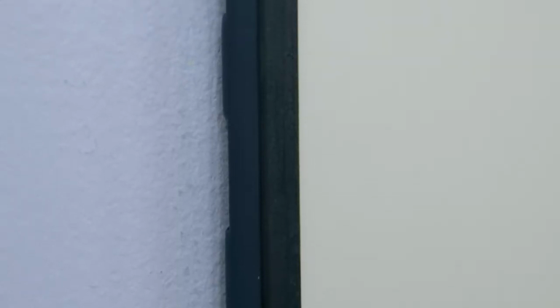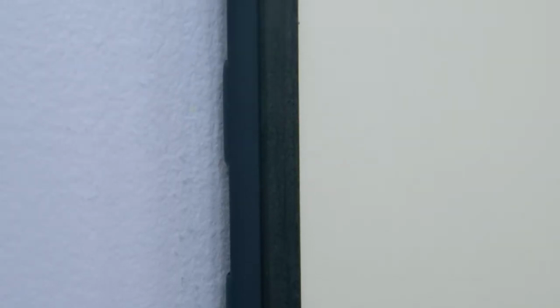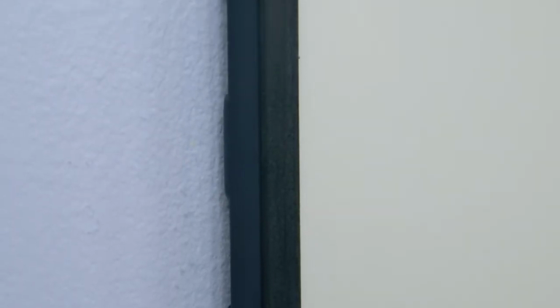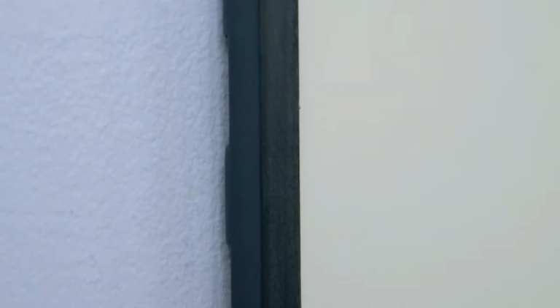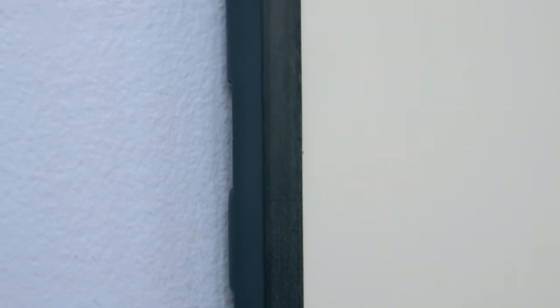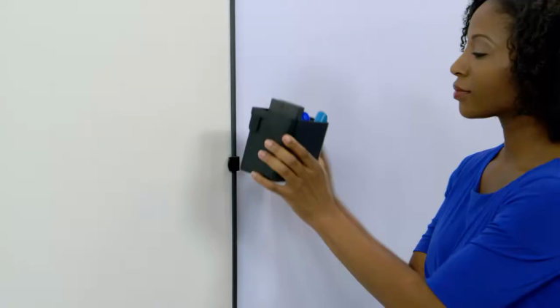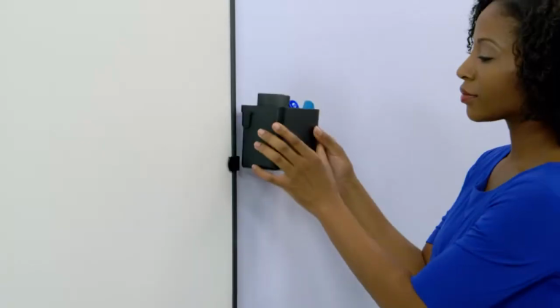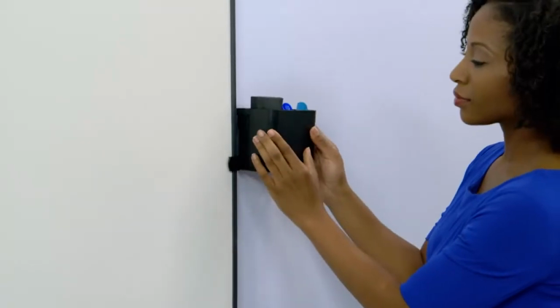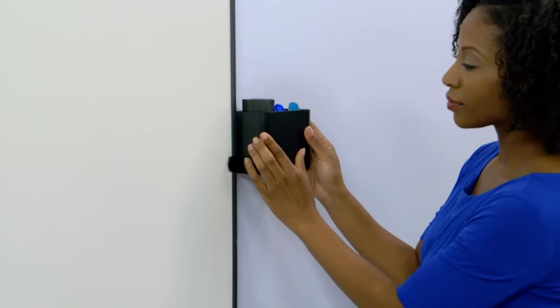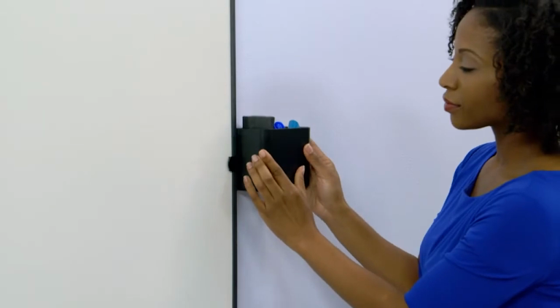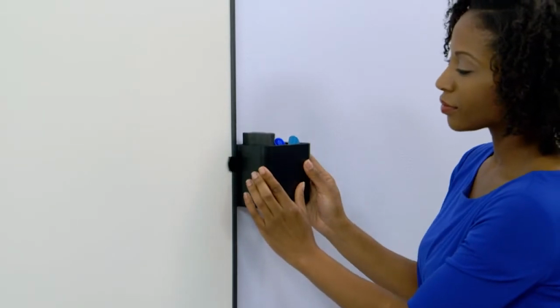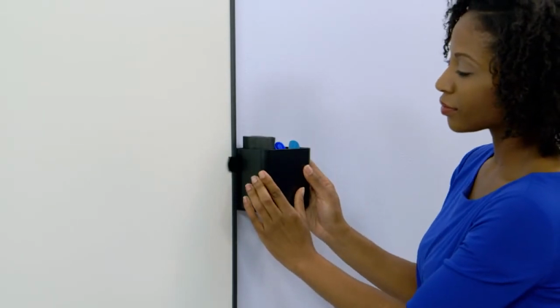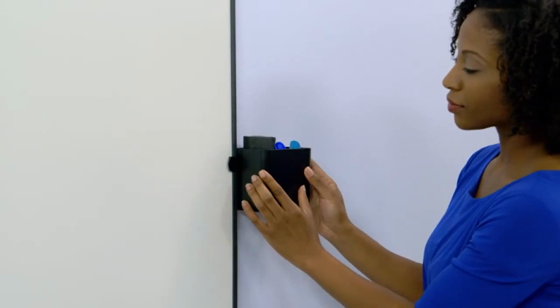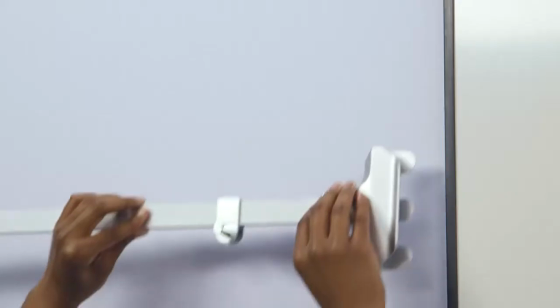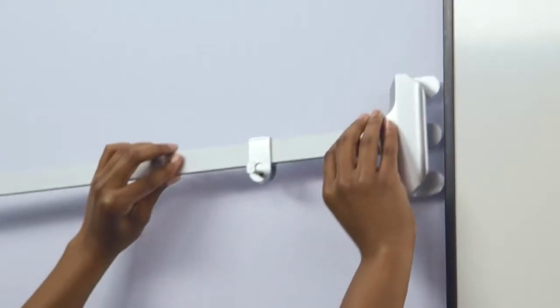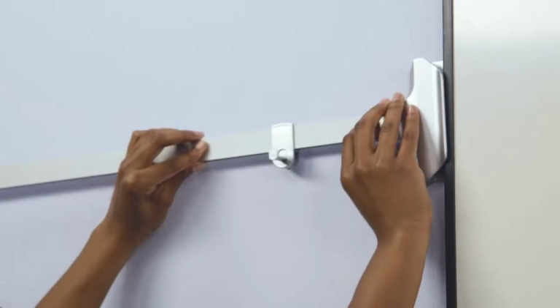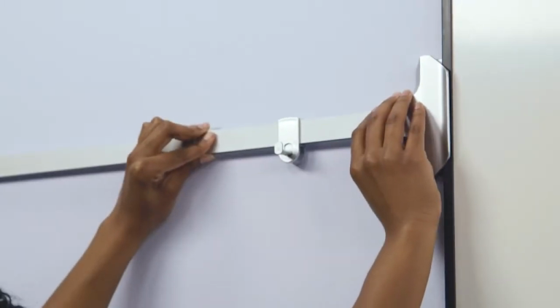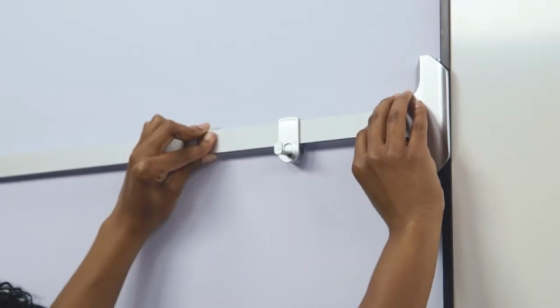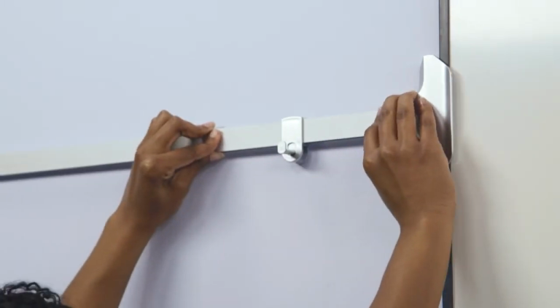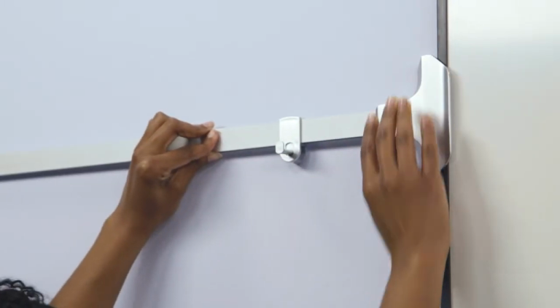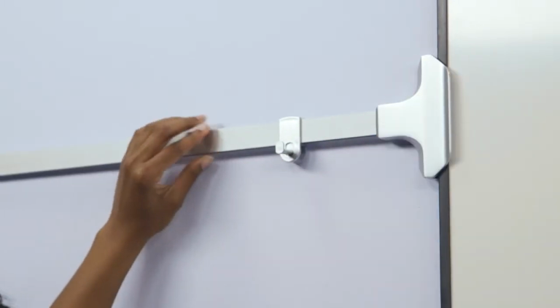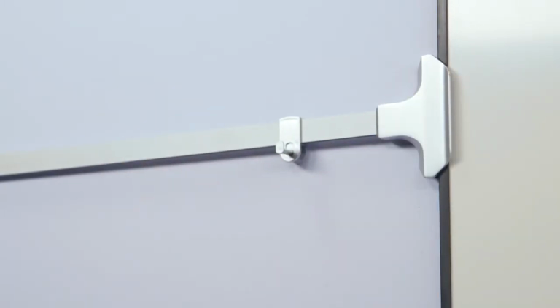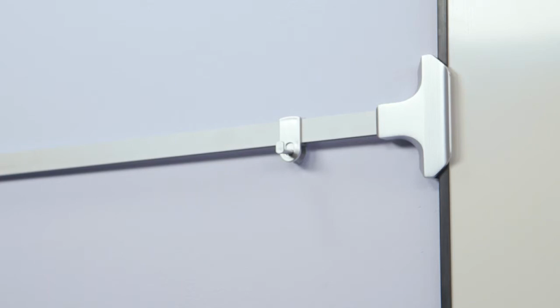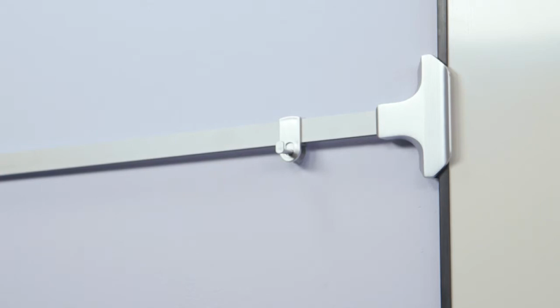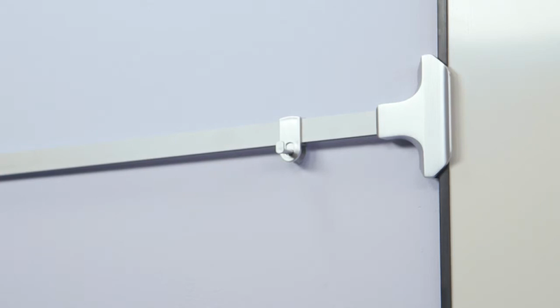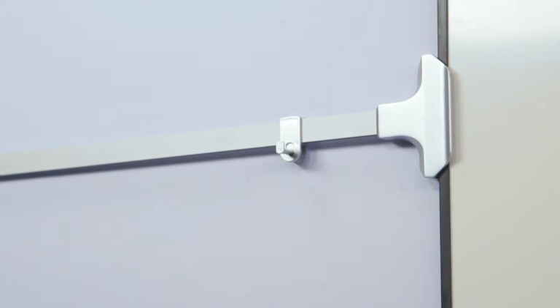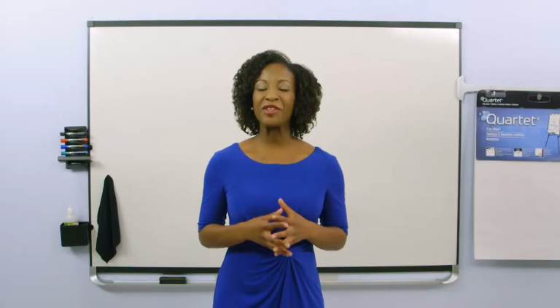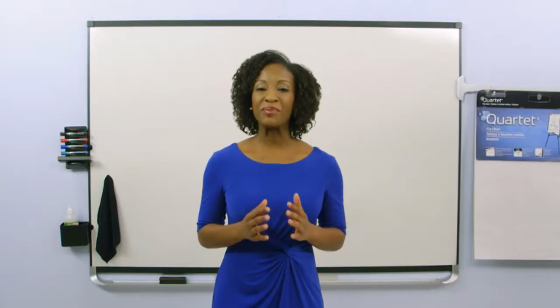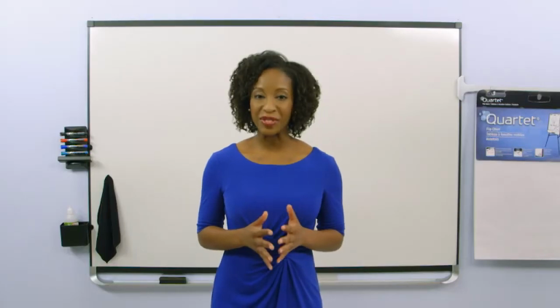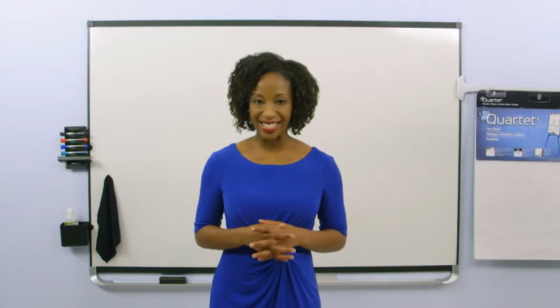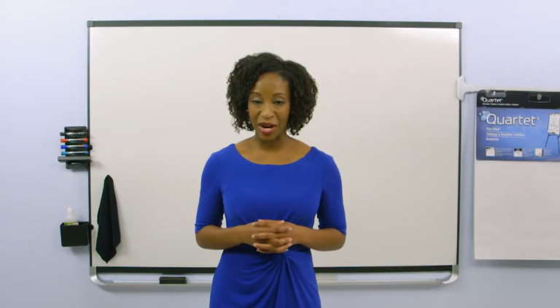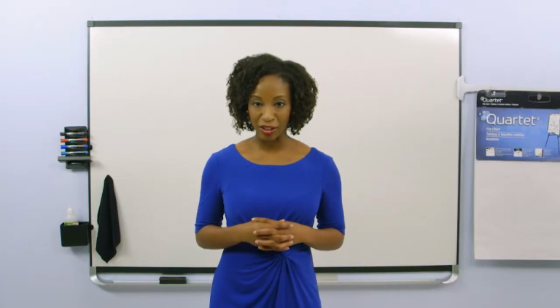Notches in the Prestige II frame allow accessories to fit securely on or off the whiteboard surface on either the left or right side of the board at any height. Available in multiple sizes and frame colors.